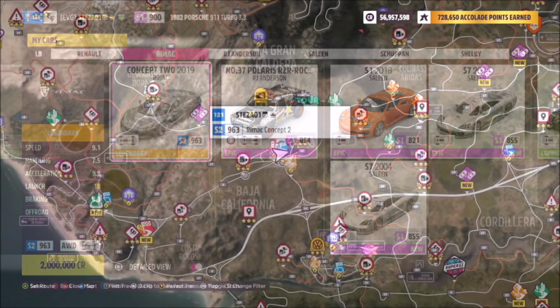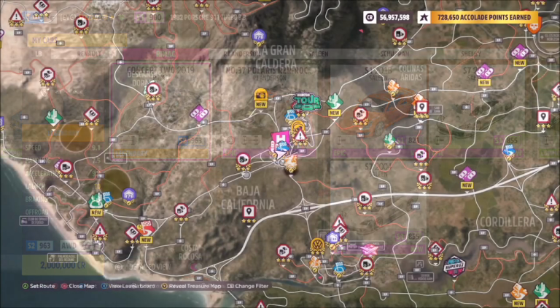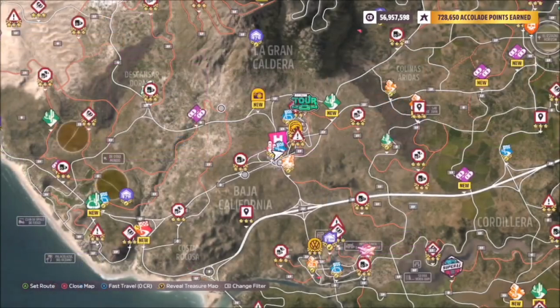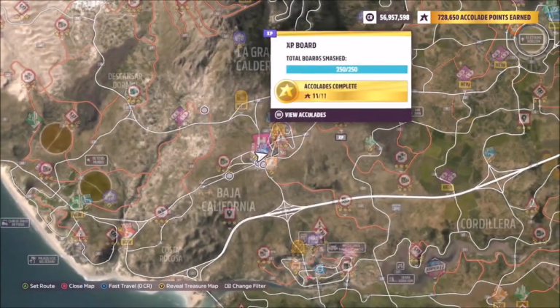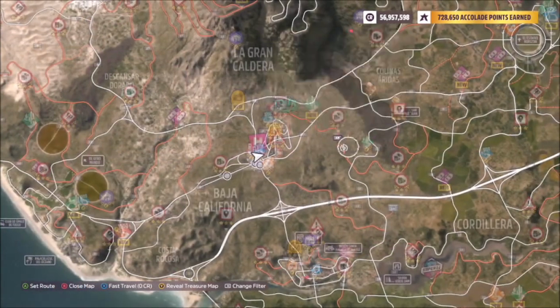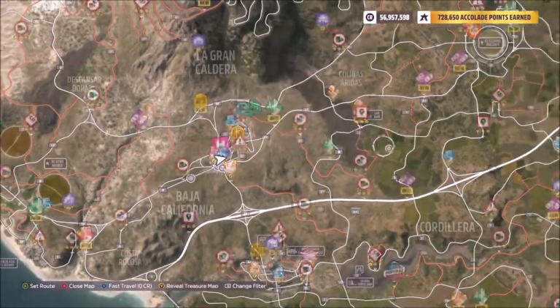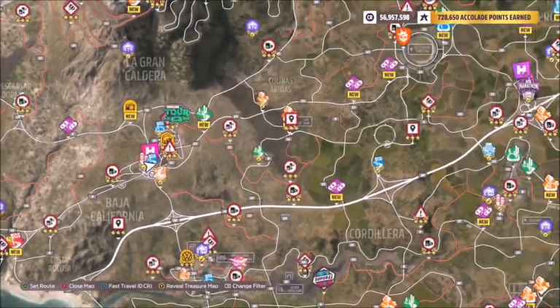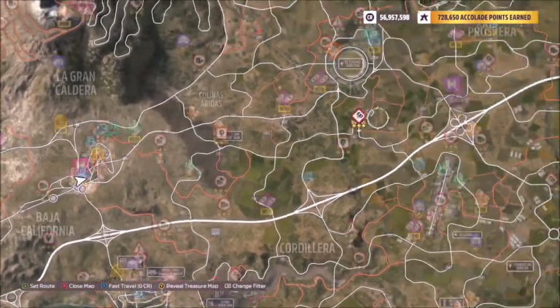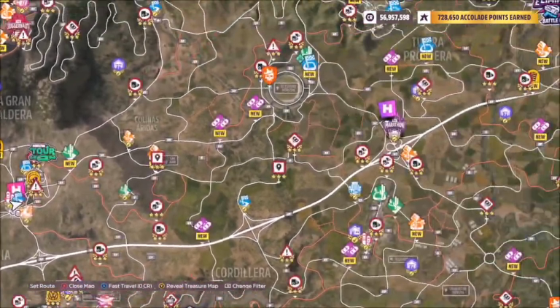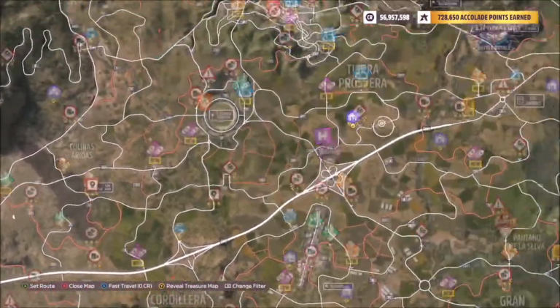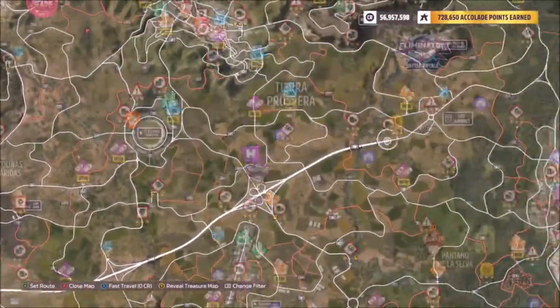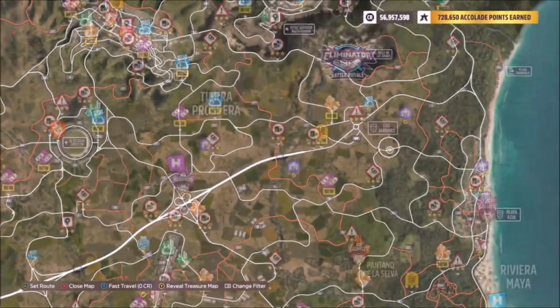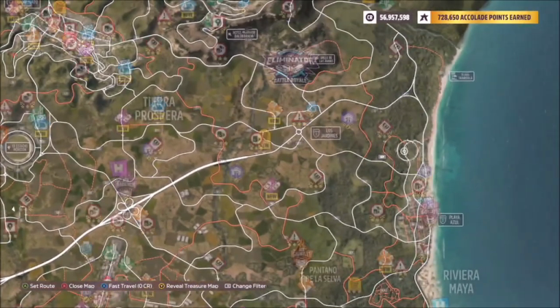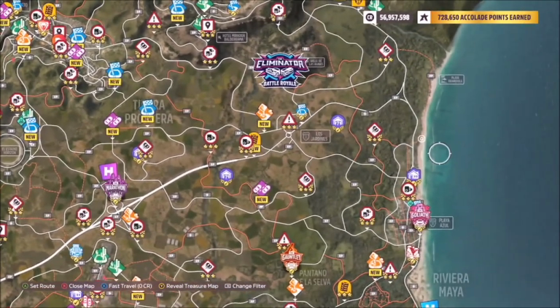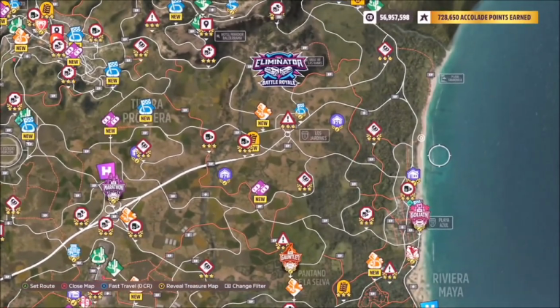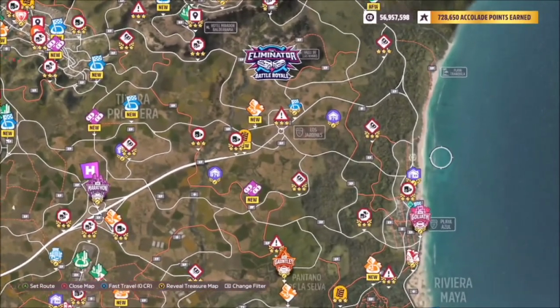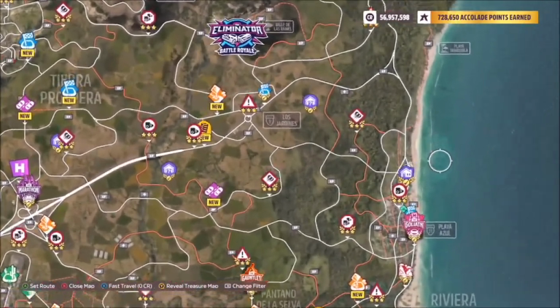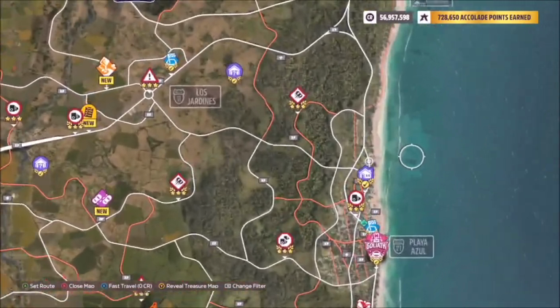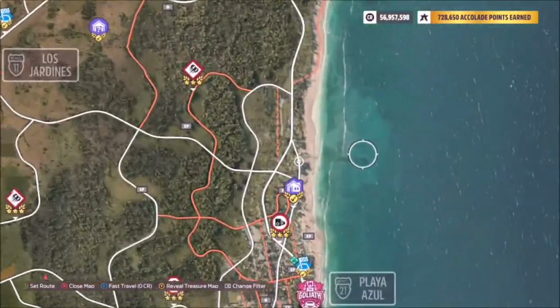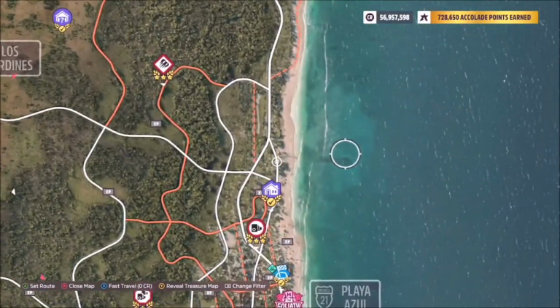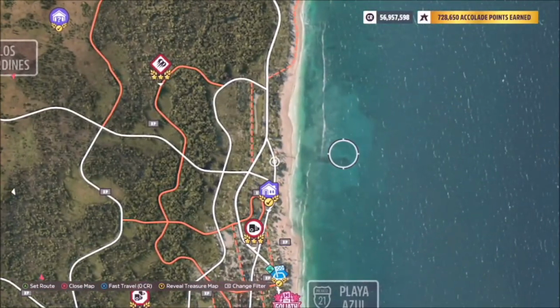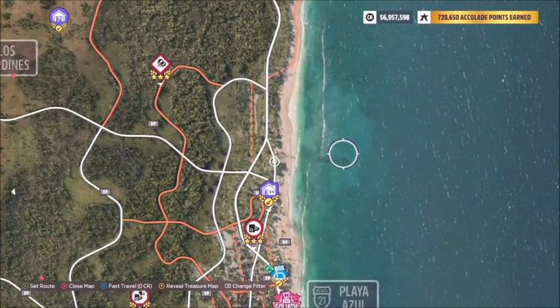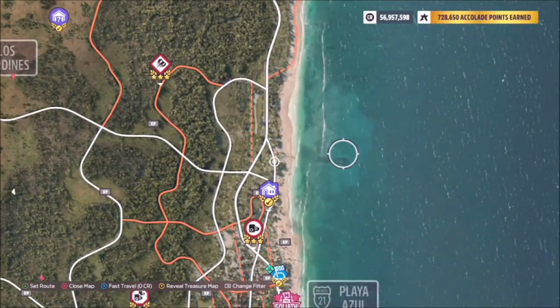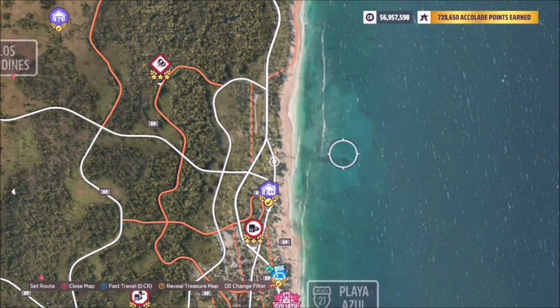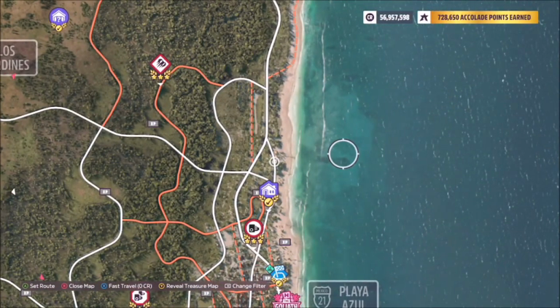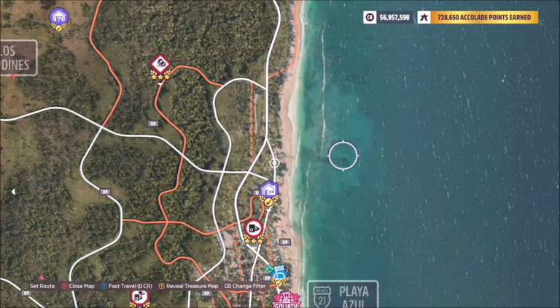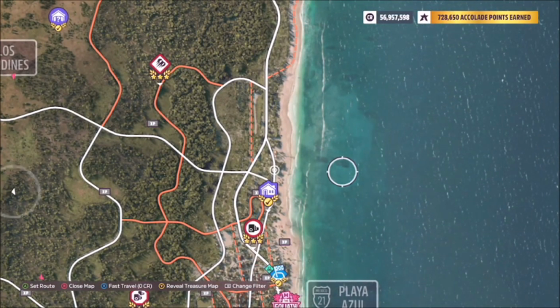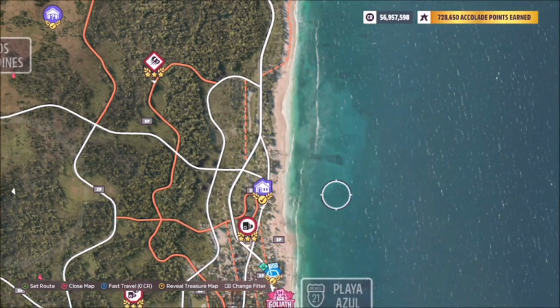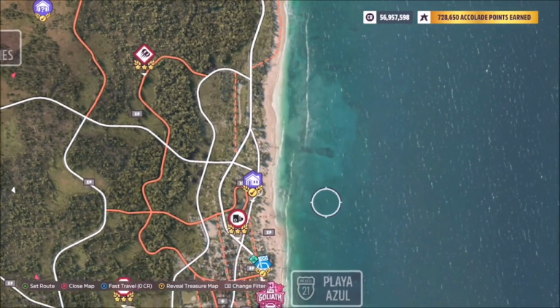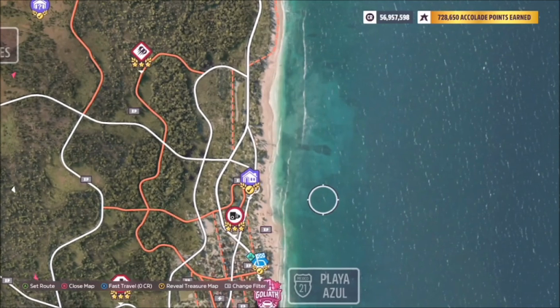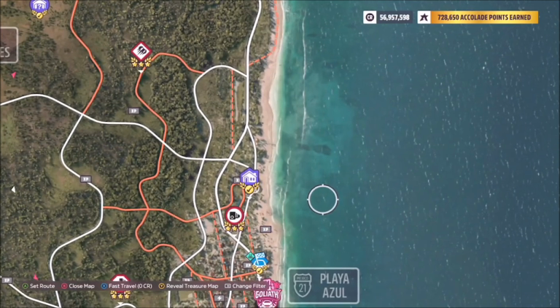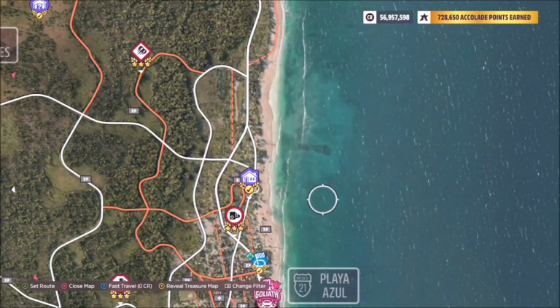Now for the location of Placer Azure — if you start at the main Horizon Festival and go all the way over to the east side of the map by the Goliath race, you will see Placer Azure.